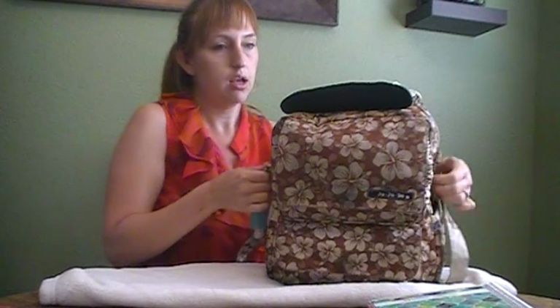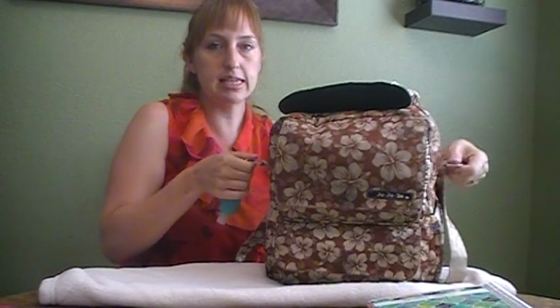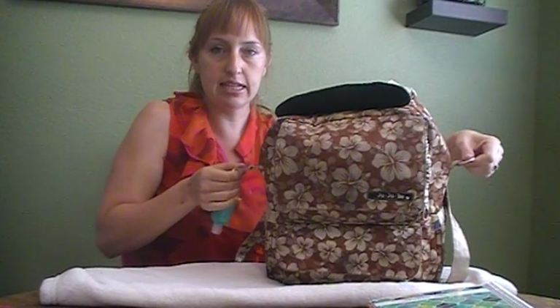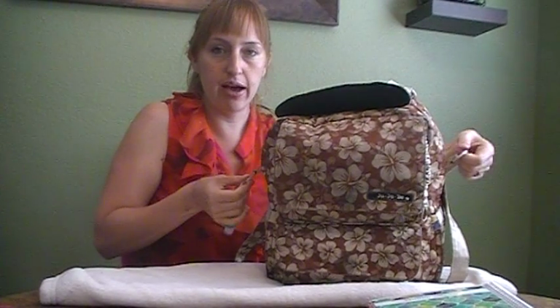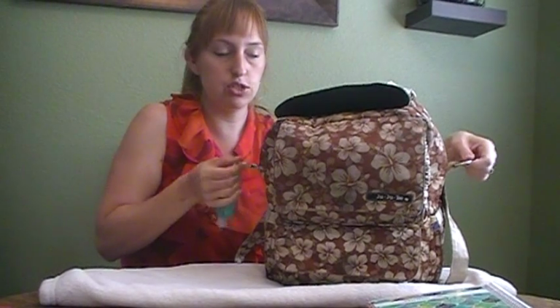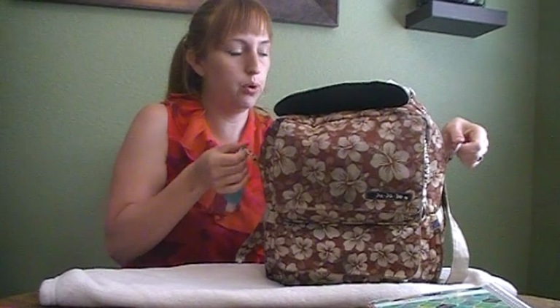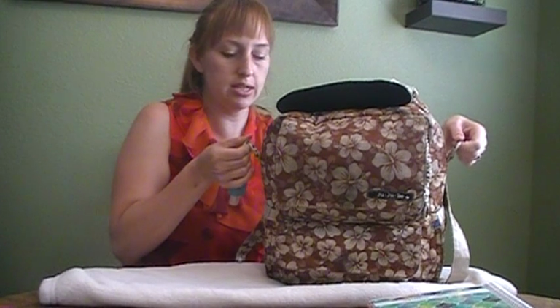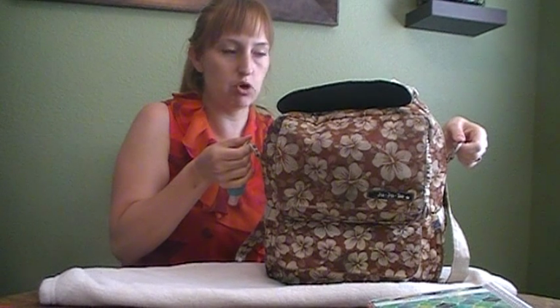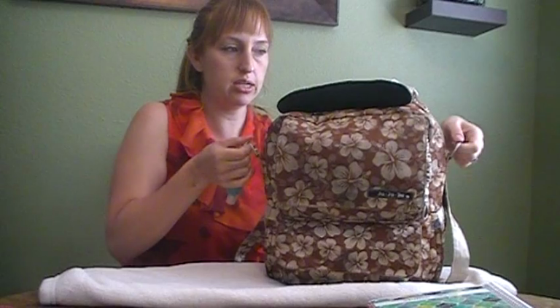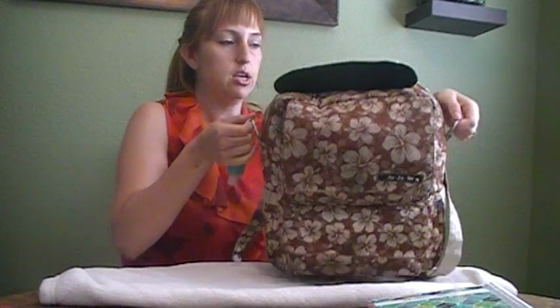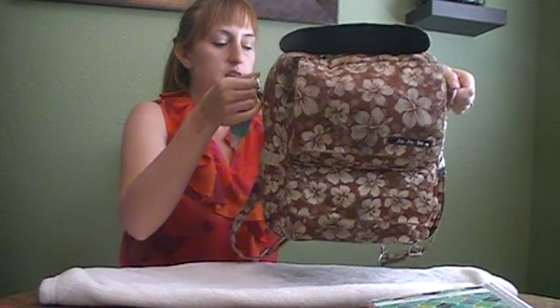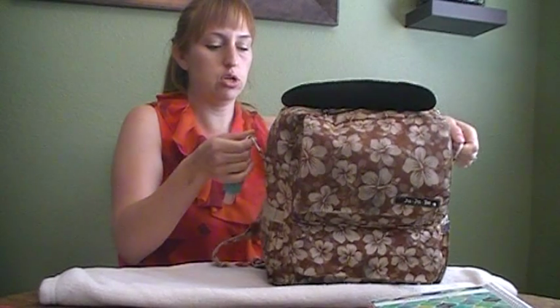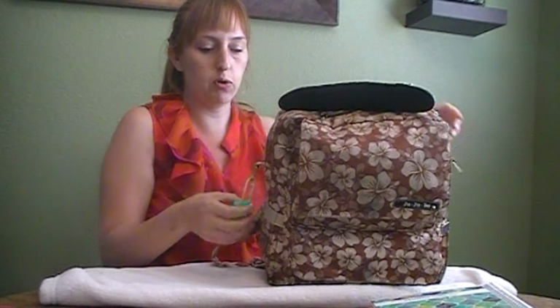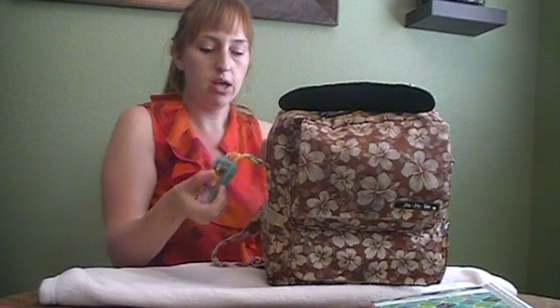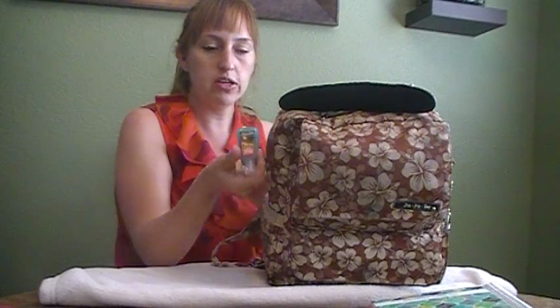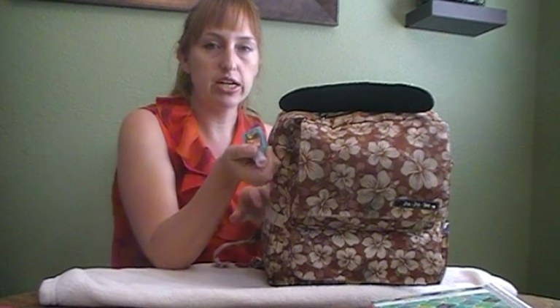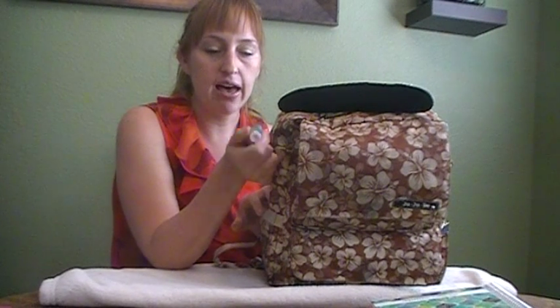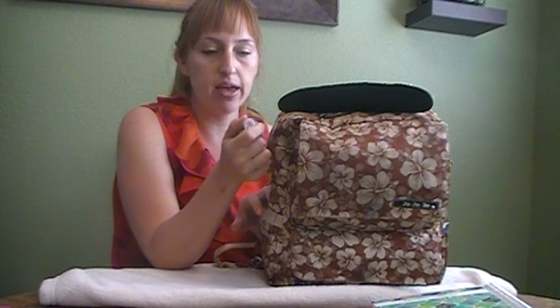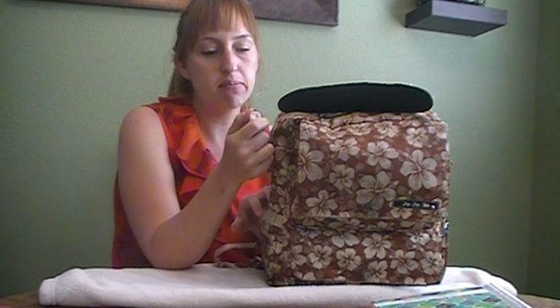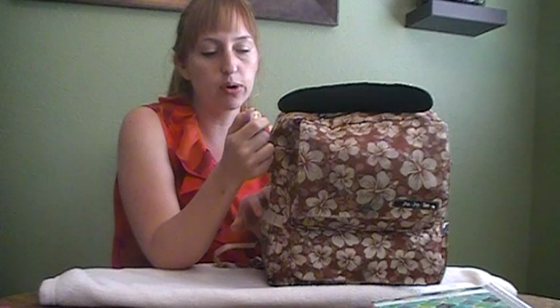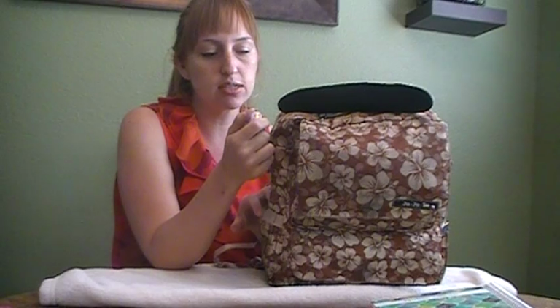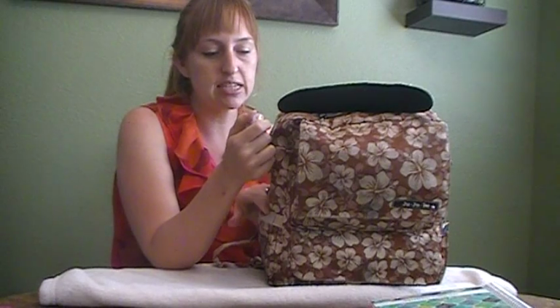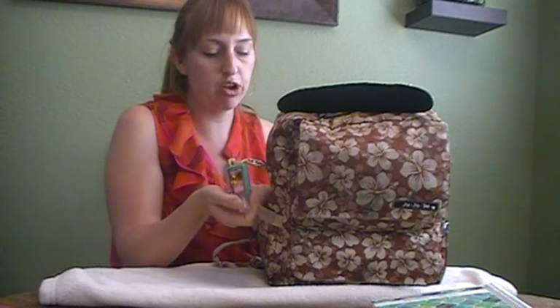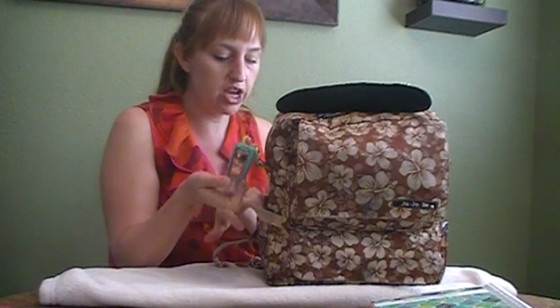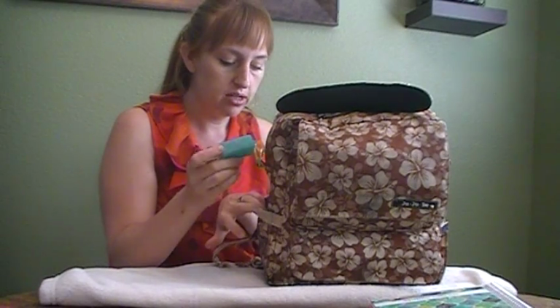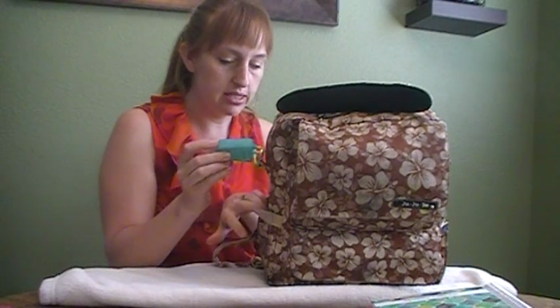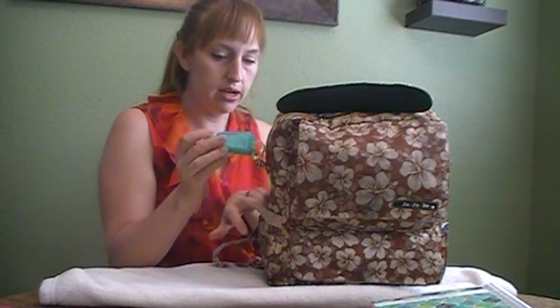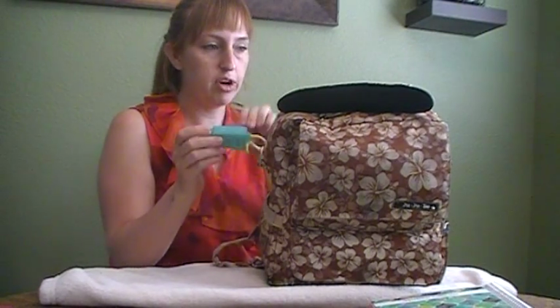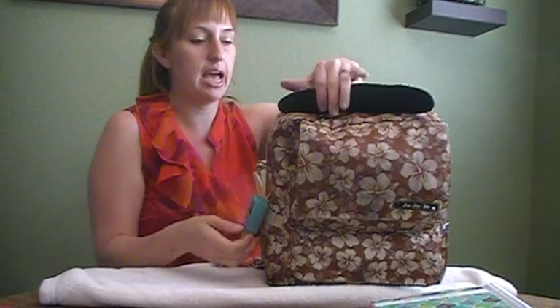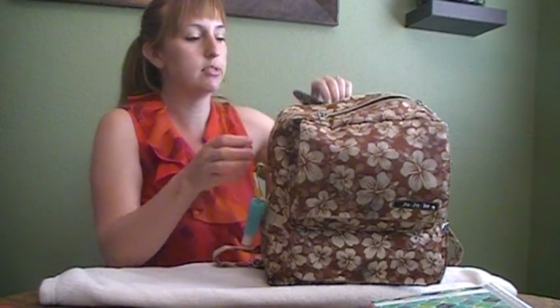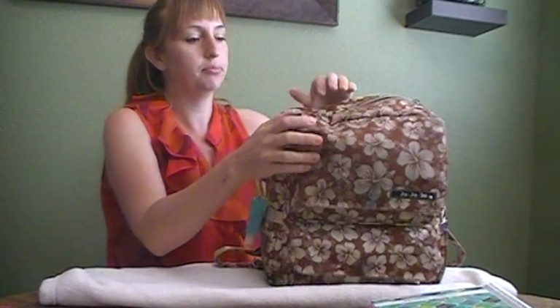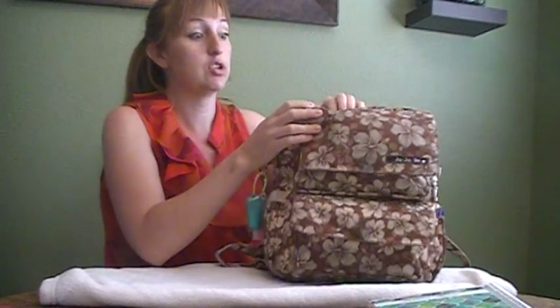On the sides there are two hooks — these can be stroller hooks; you just get the stroller straps for them. On this one I just have a Bath and Body Works antibacterial hand gel in Fresh Picked Apples. Smells great.